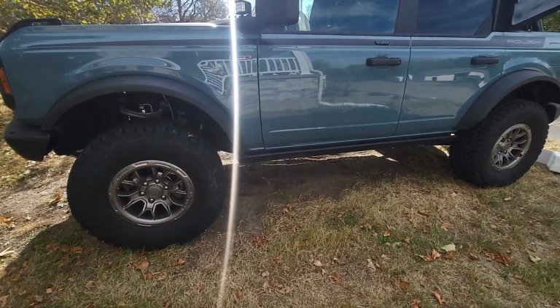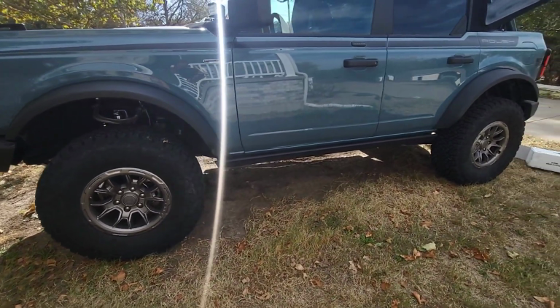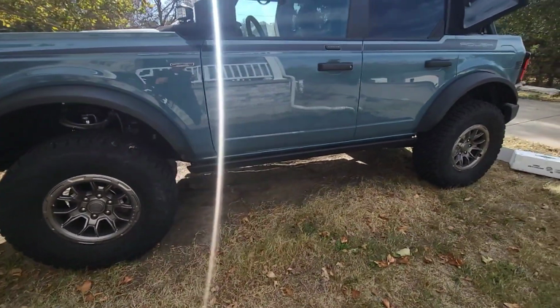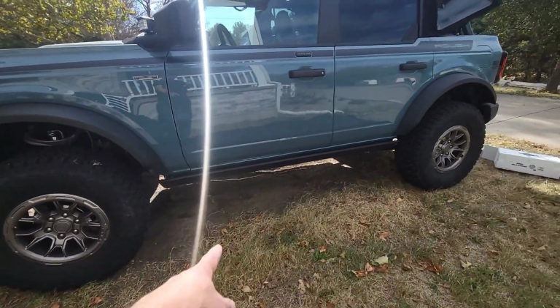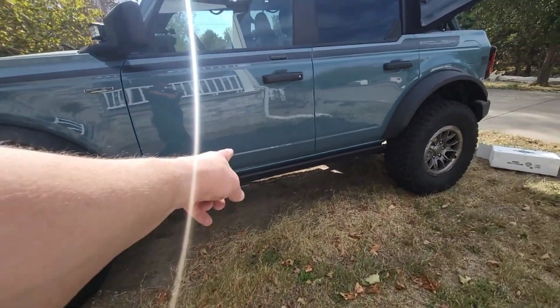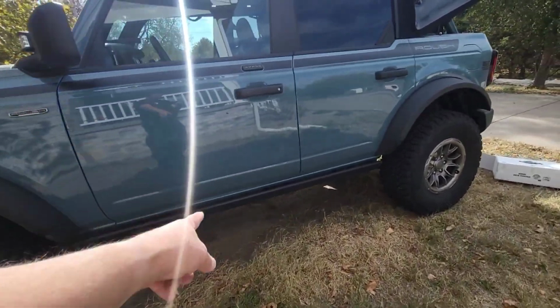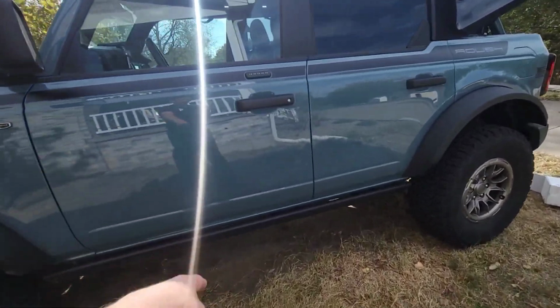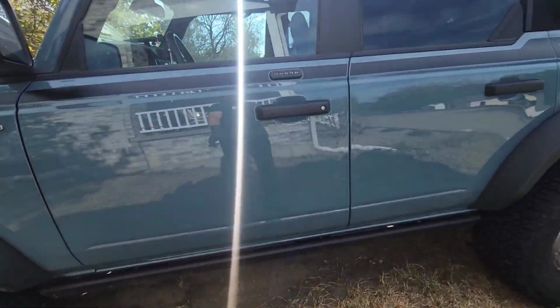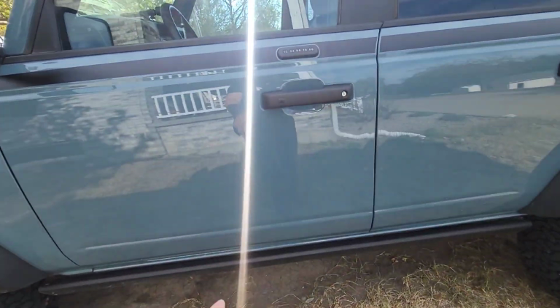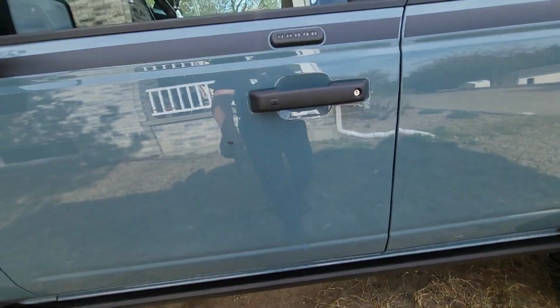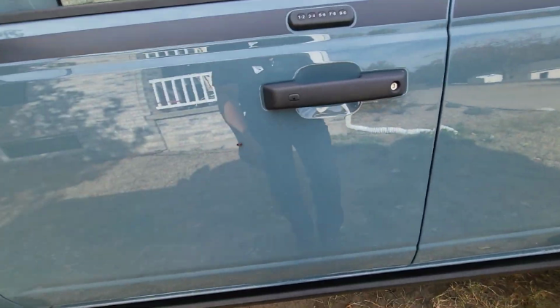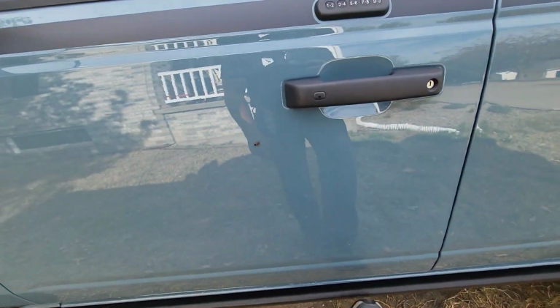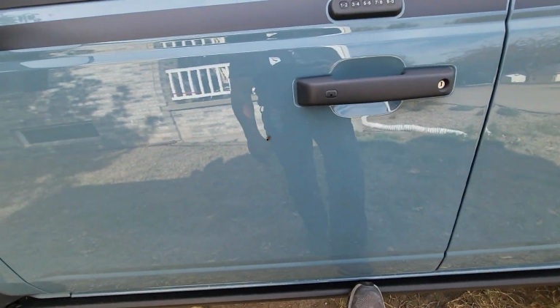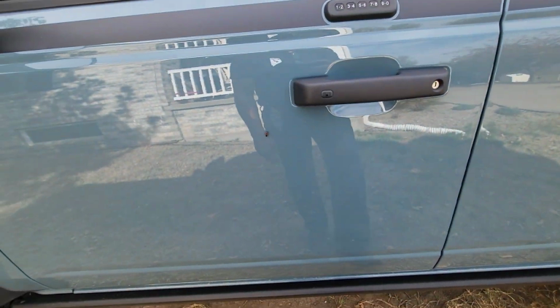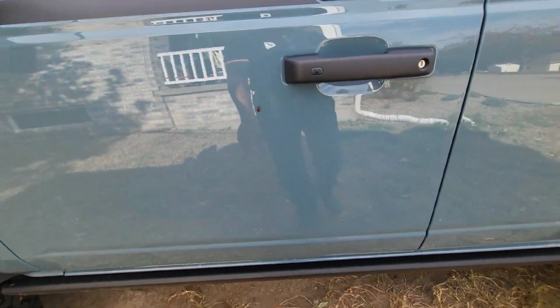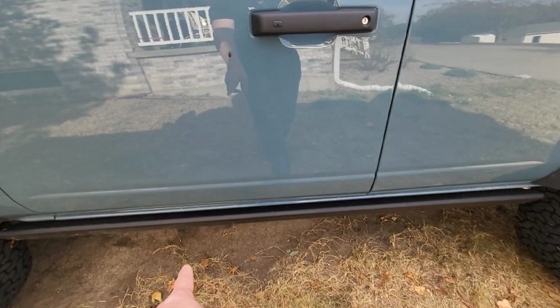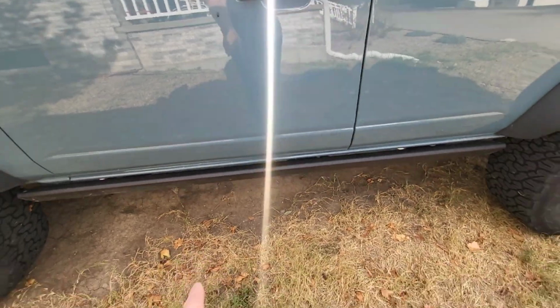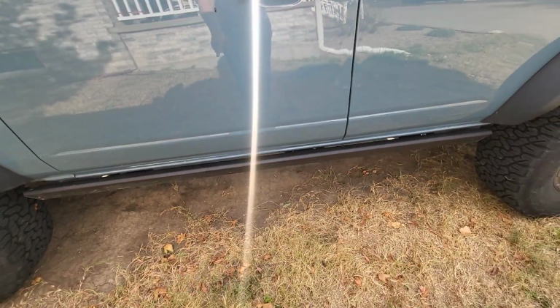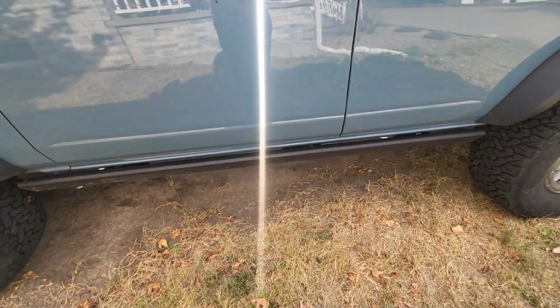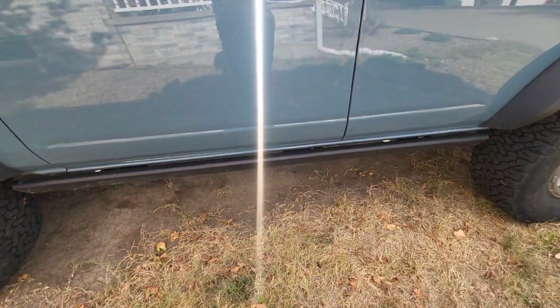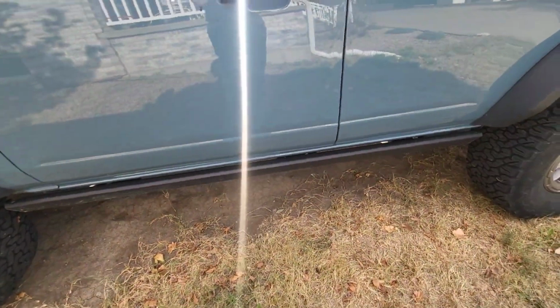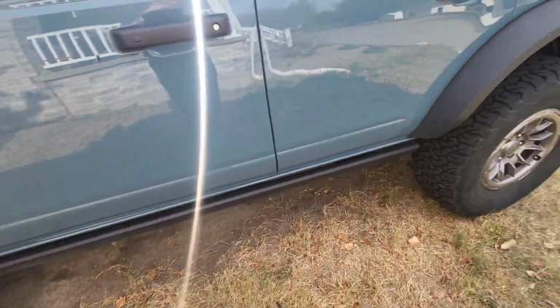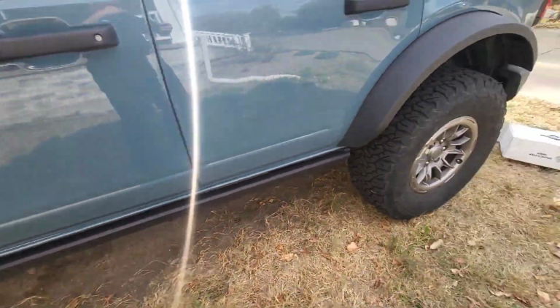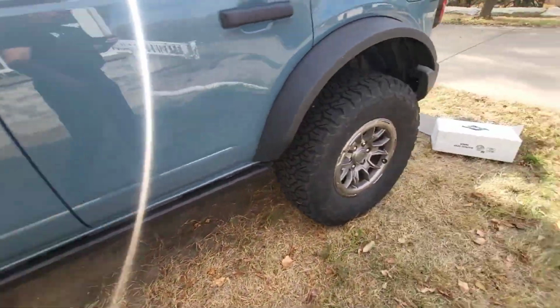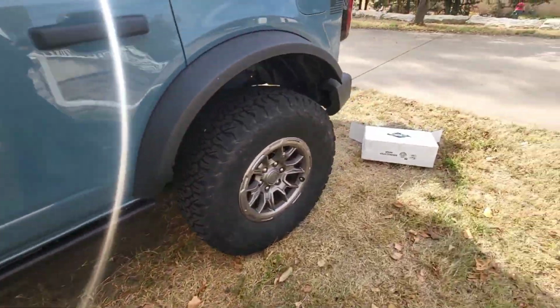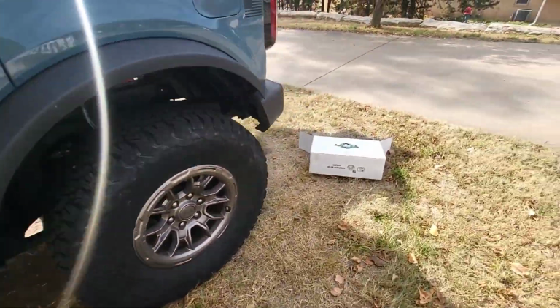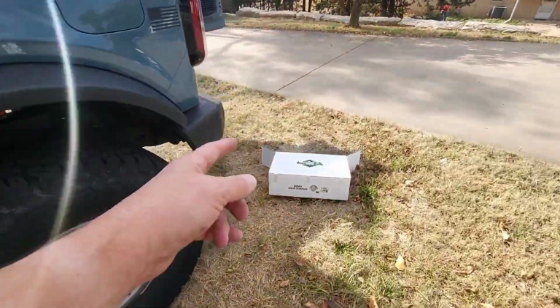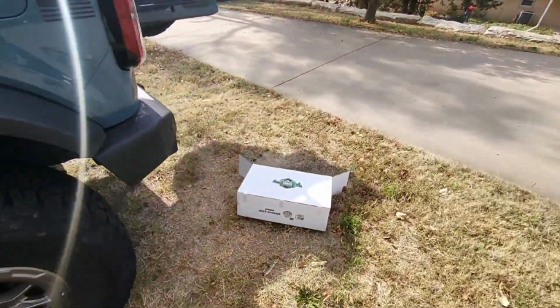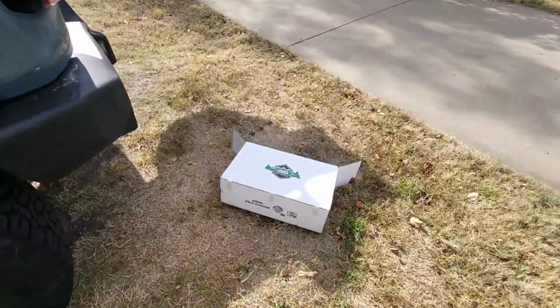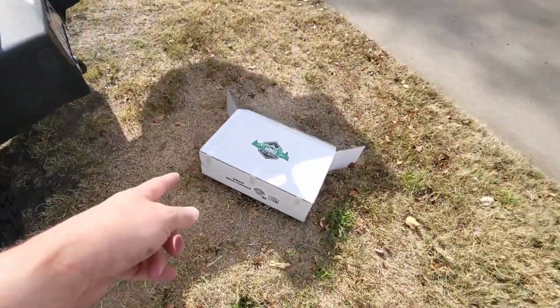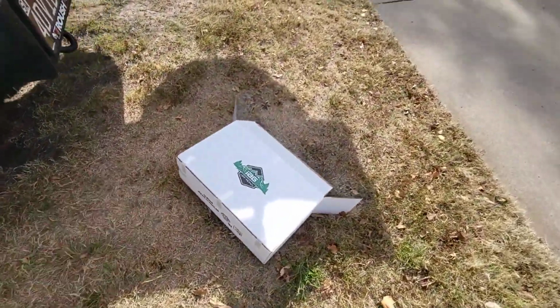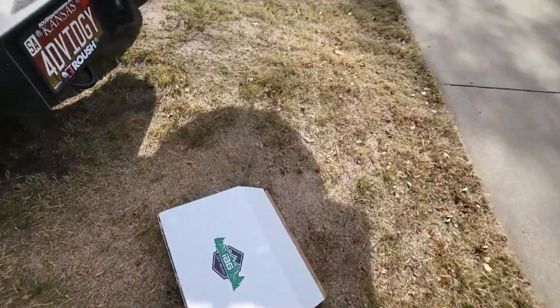And because of that lift, it makes it a little bit harder to get in and out. But I do like my rock sliders, so I got these IAG steps.